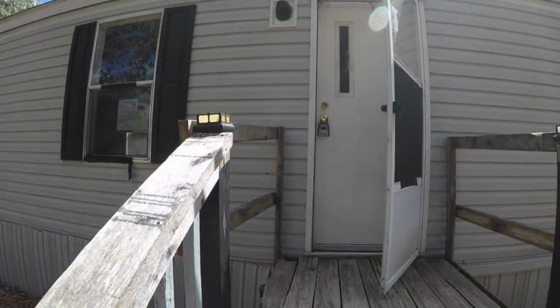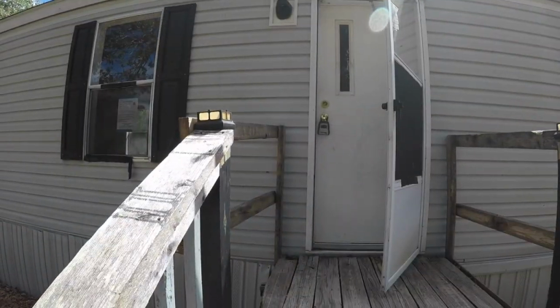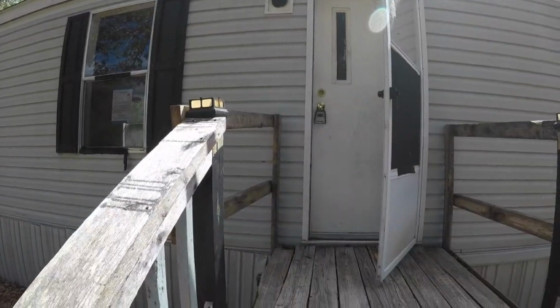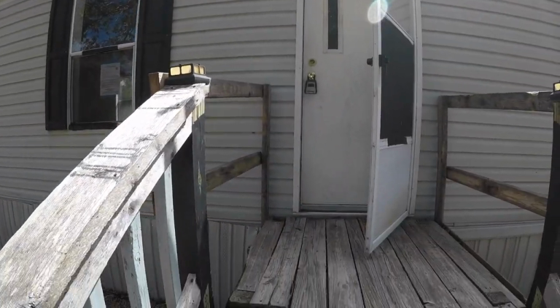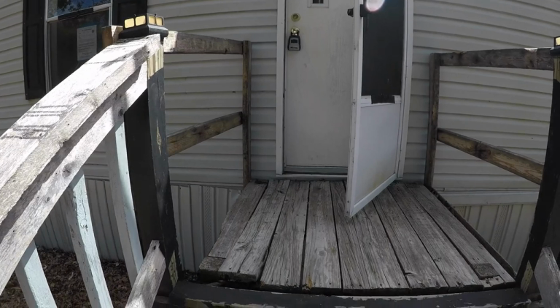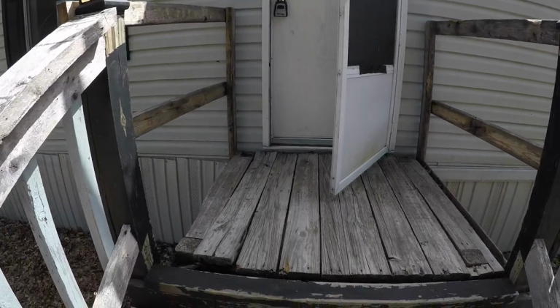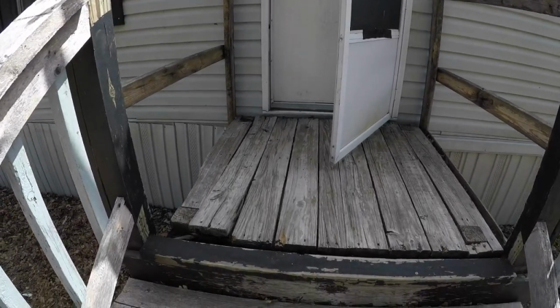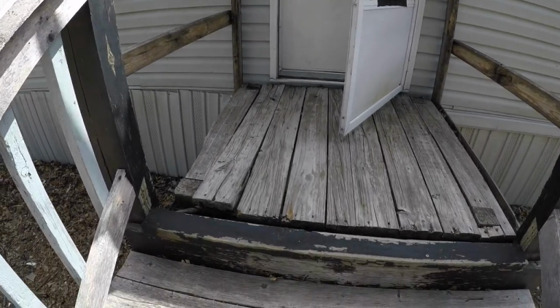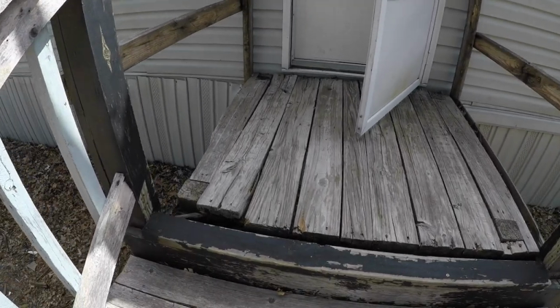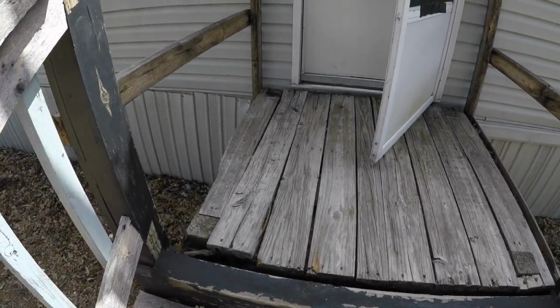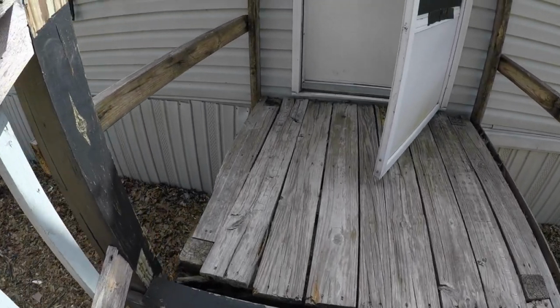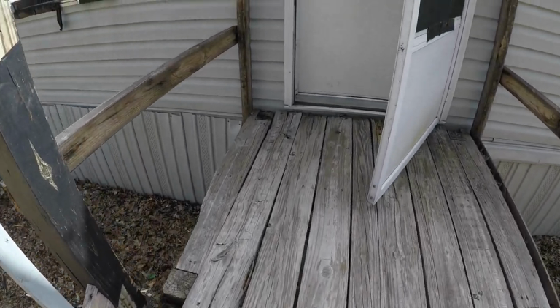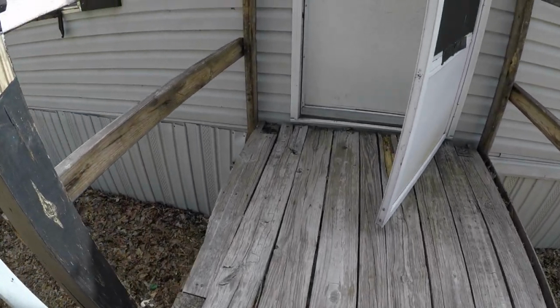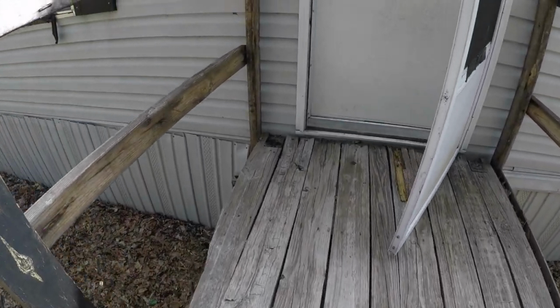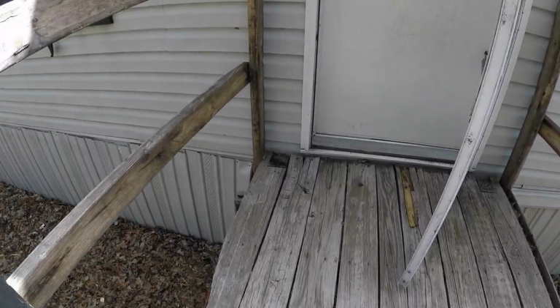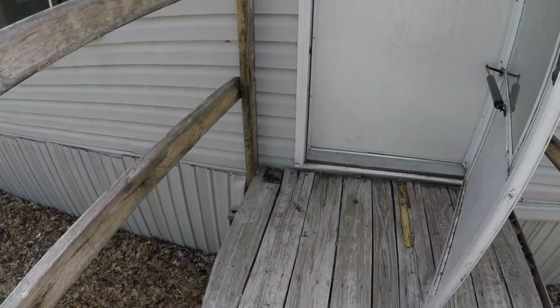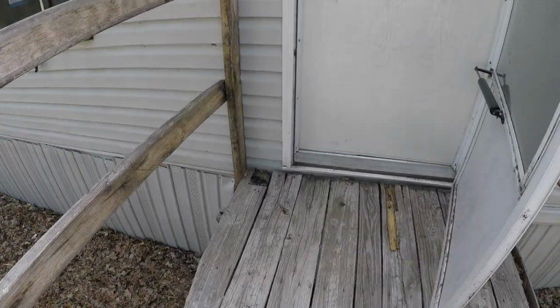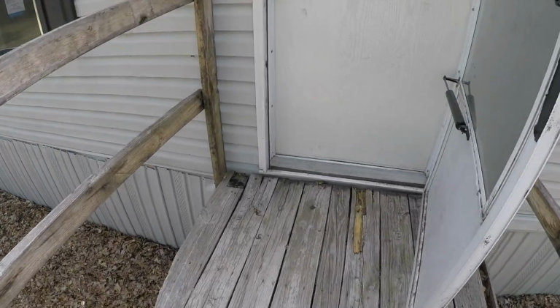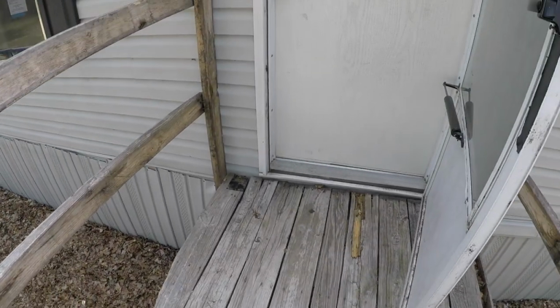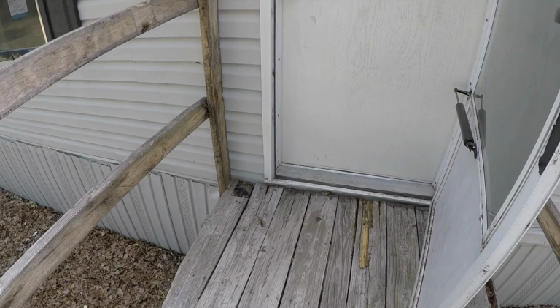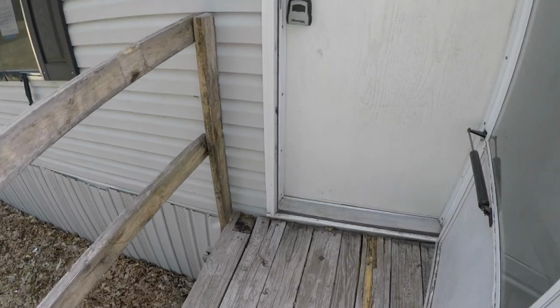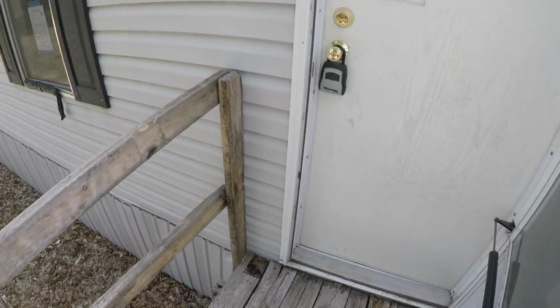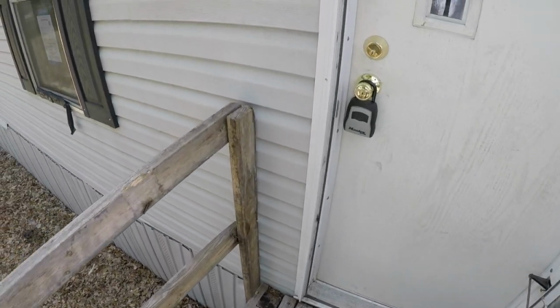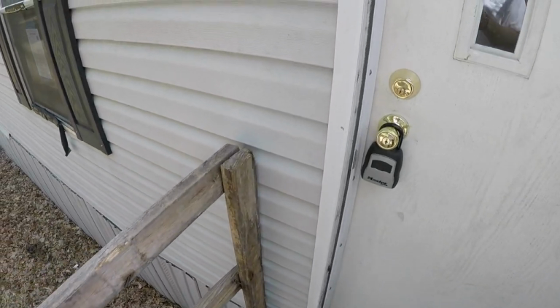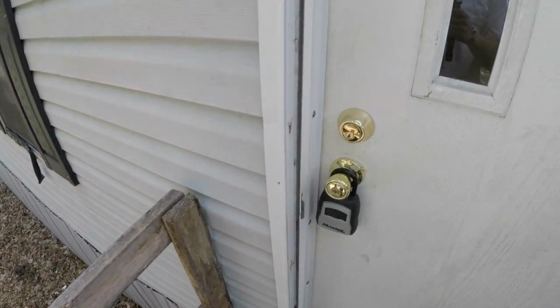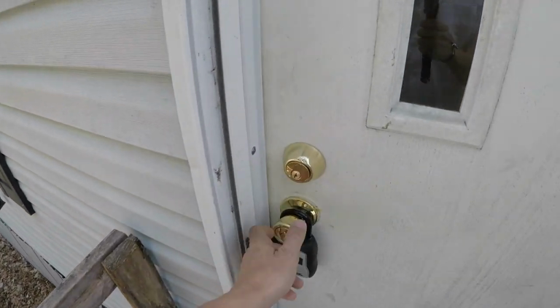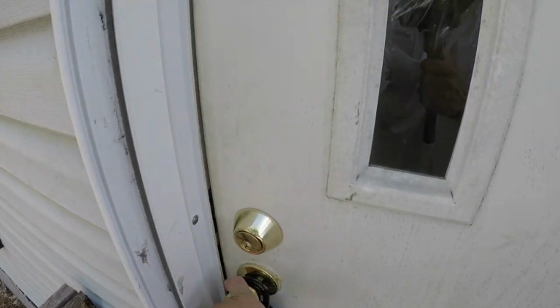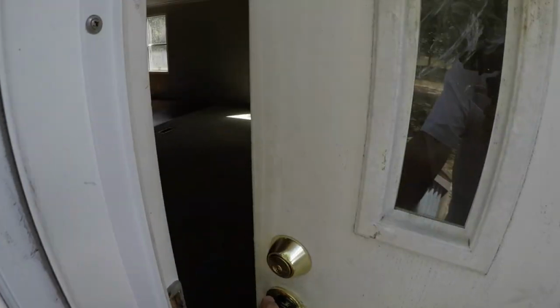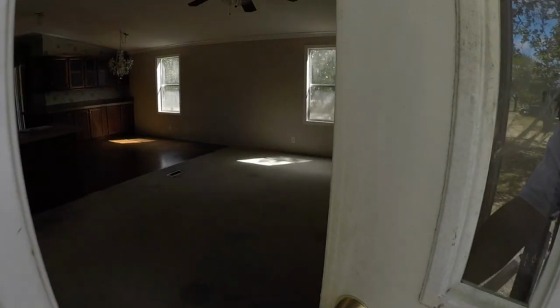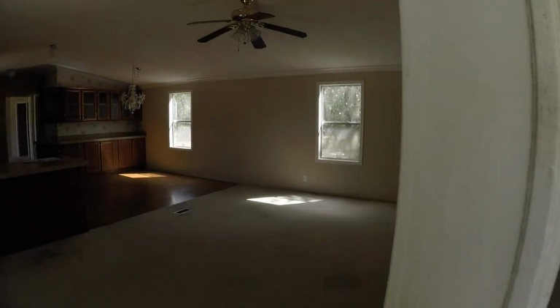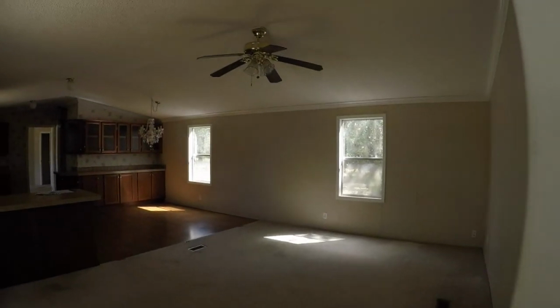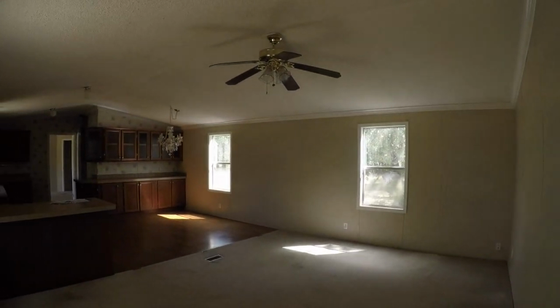Before we walk in, I do want to show you the deck here. There is some evidence of rotted boards on the deck, so you'll probably want to have that repaired or replaced. It could definitely be a little bit of a hazard, but it's pretty easy to fix.